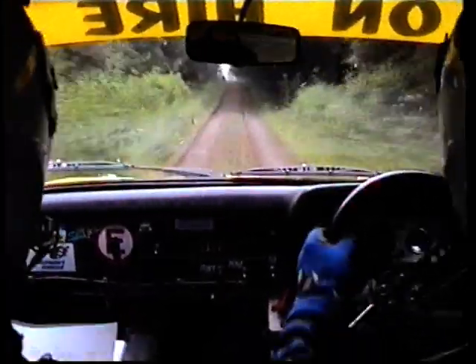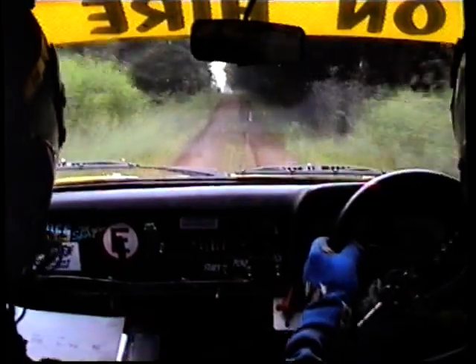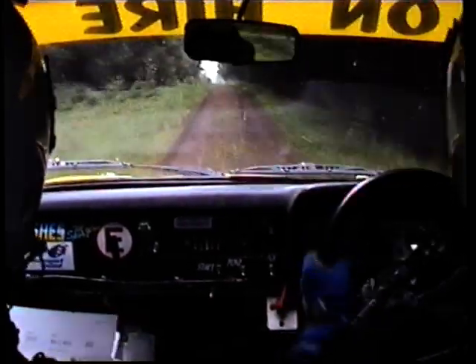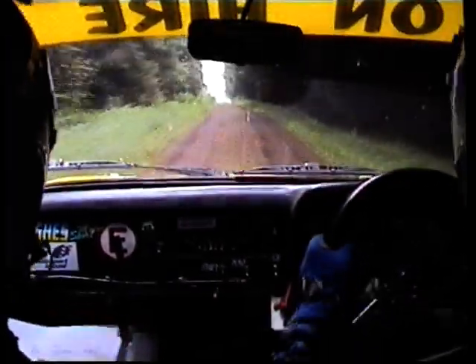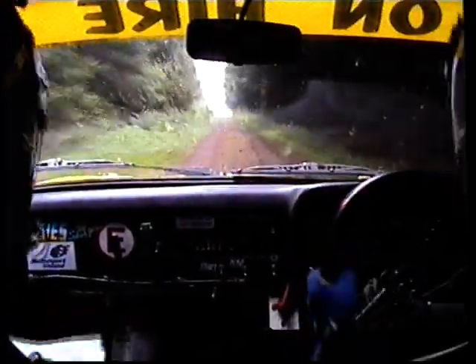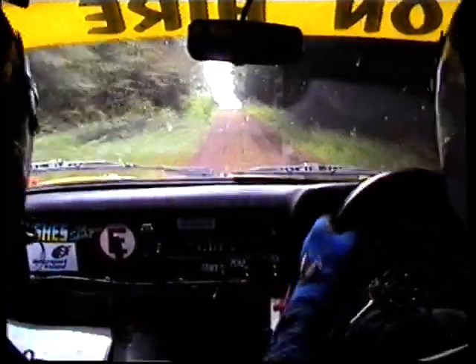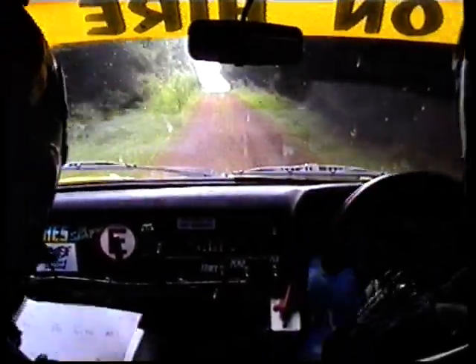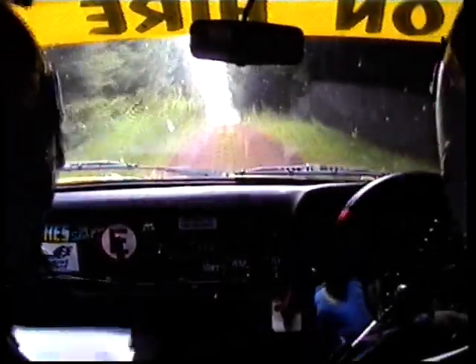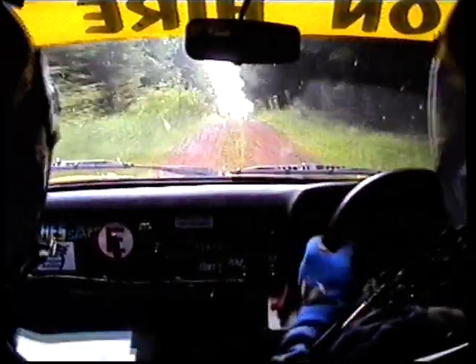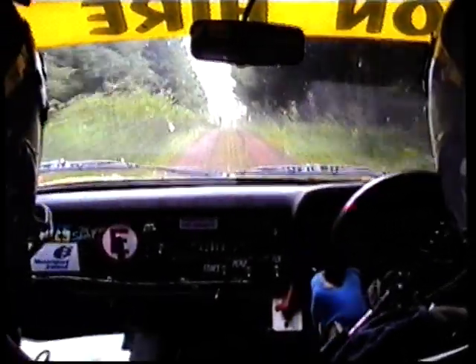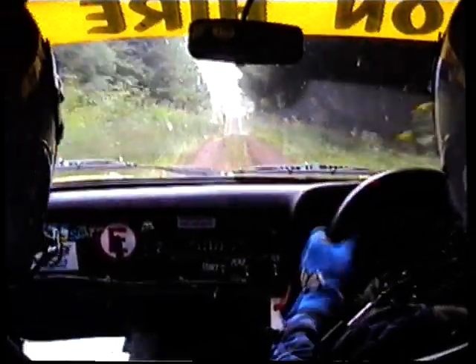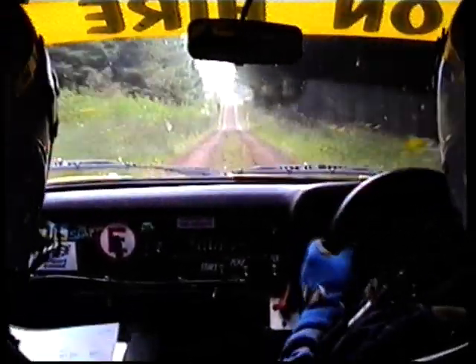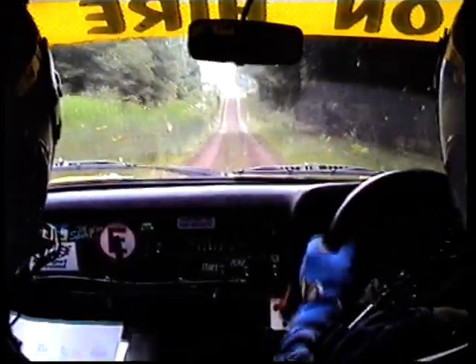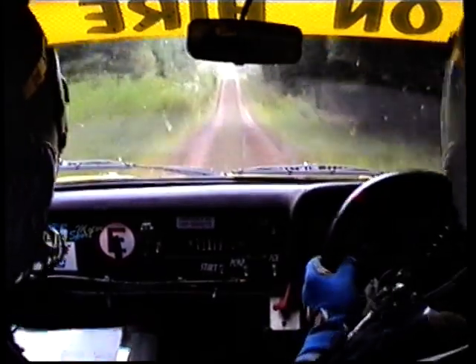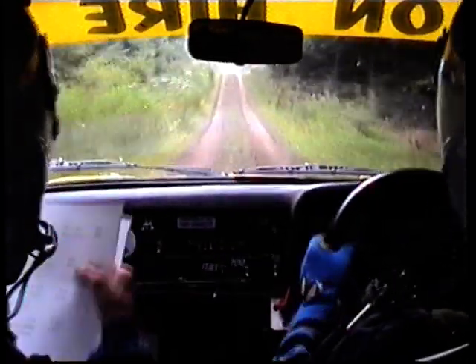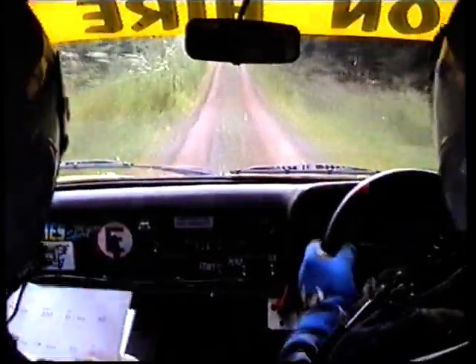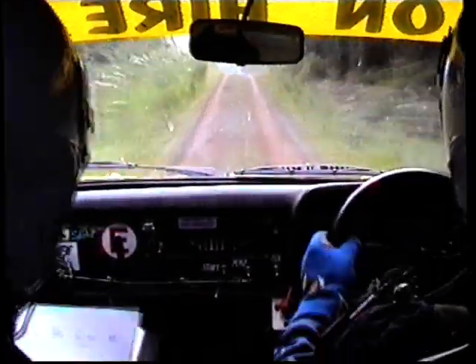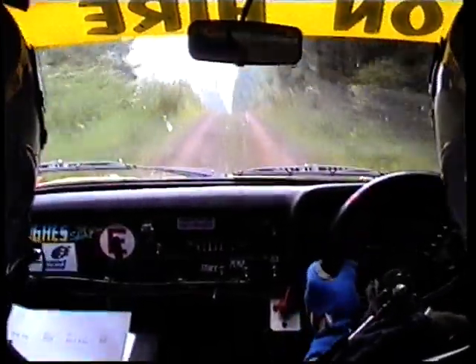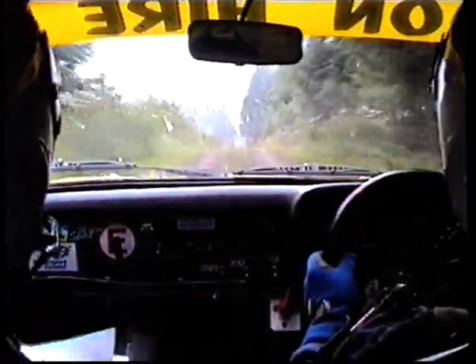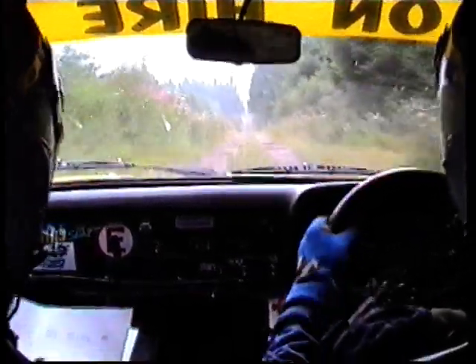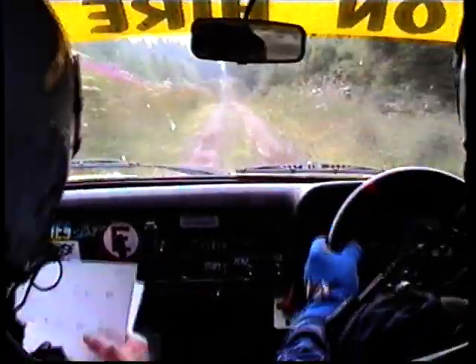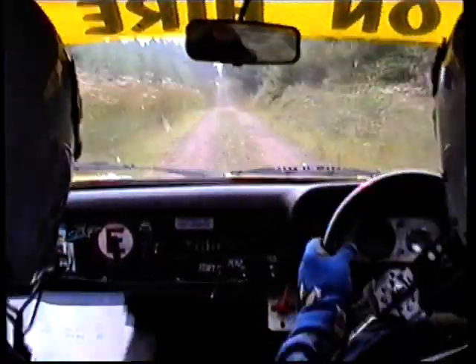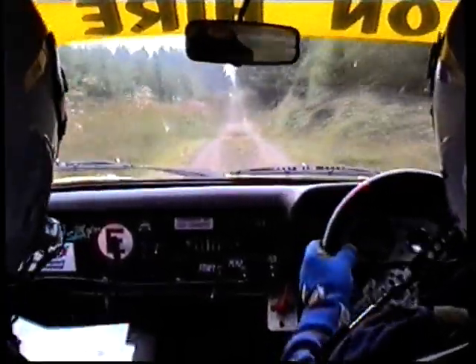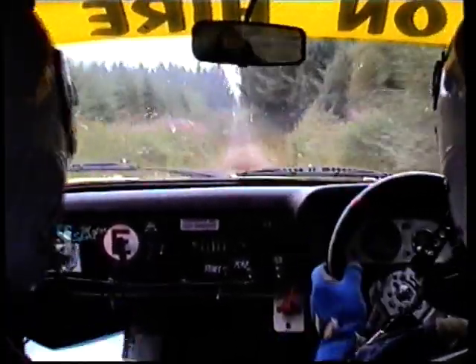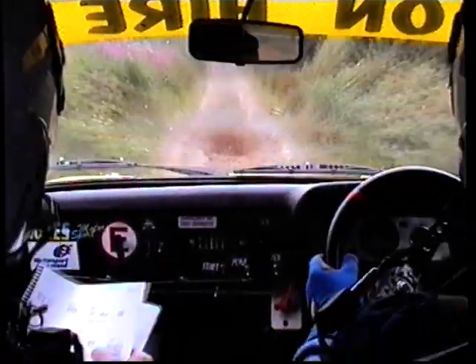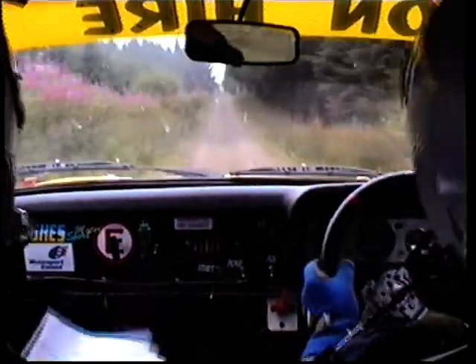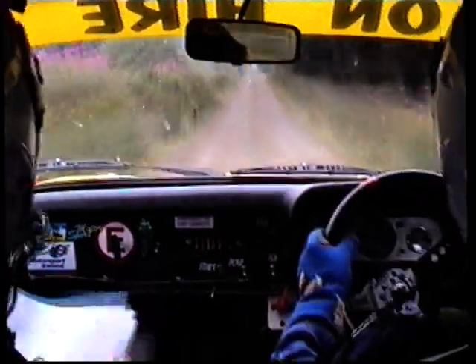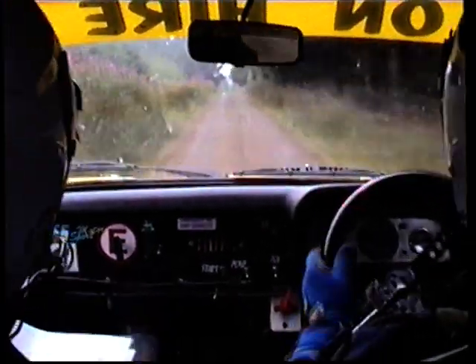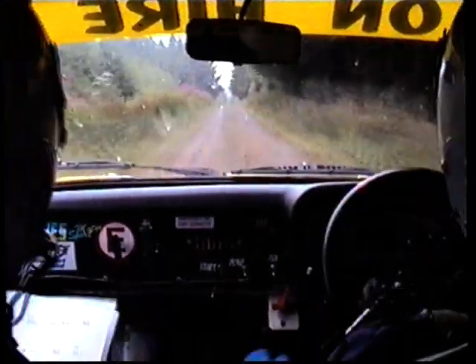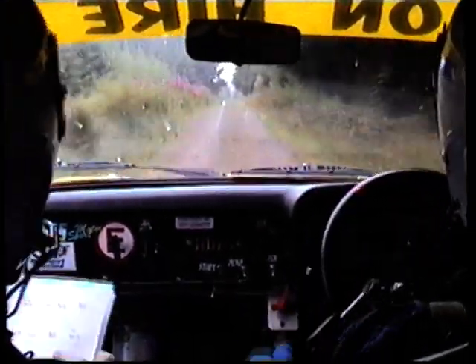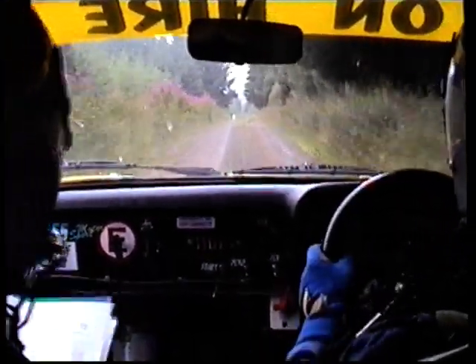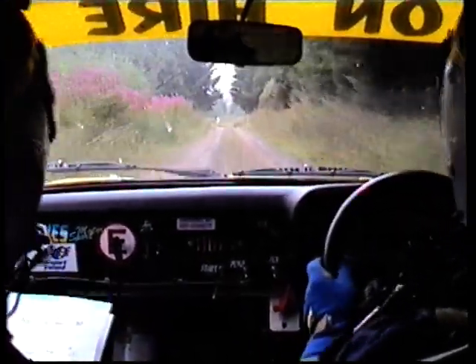Small, might jump here, double caution, might jump to the jump, 80, might jump here. 80, small crest, 100, turn hairpin right. Go ahead, turn hairpin right.